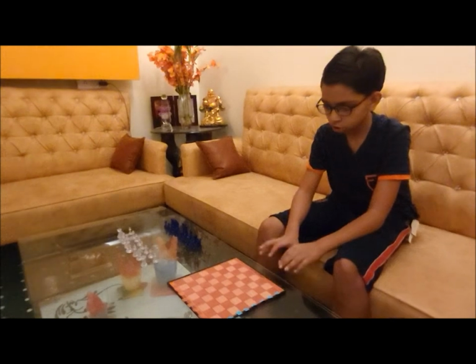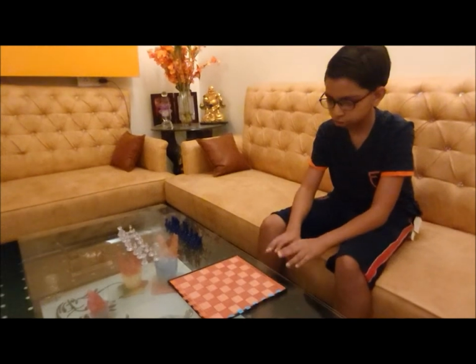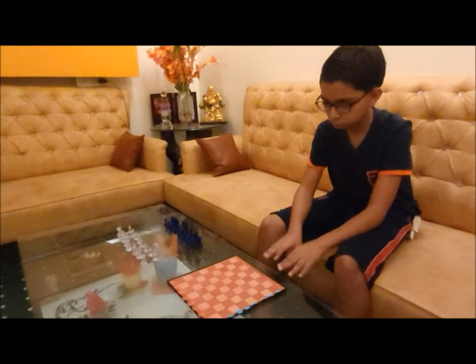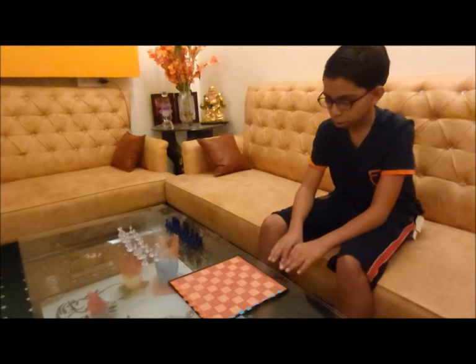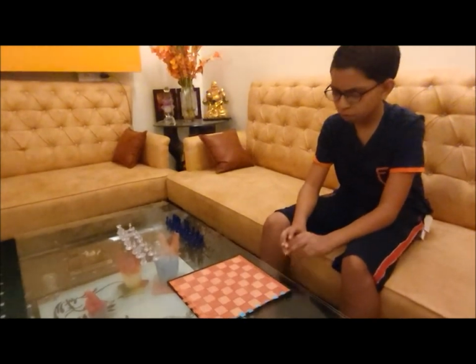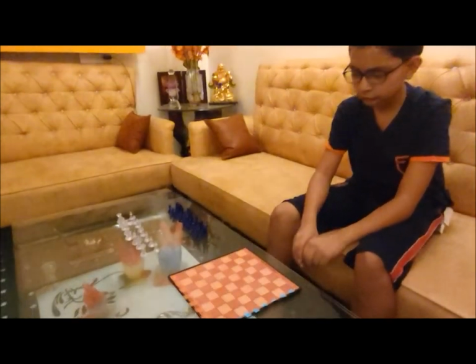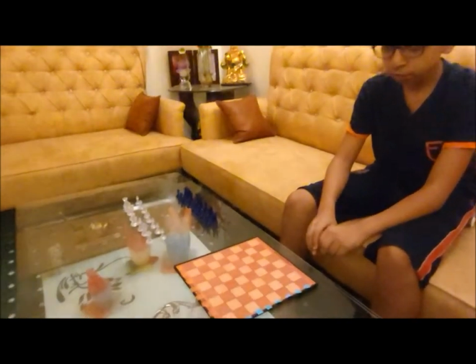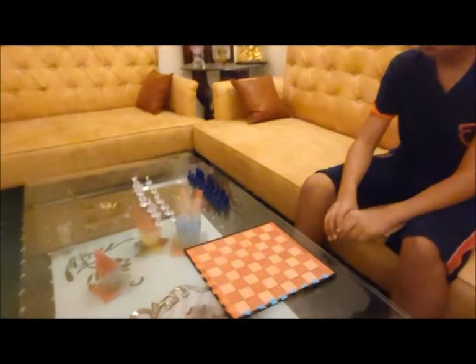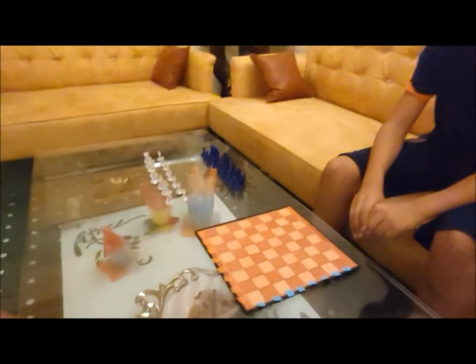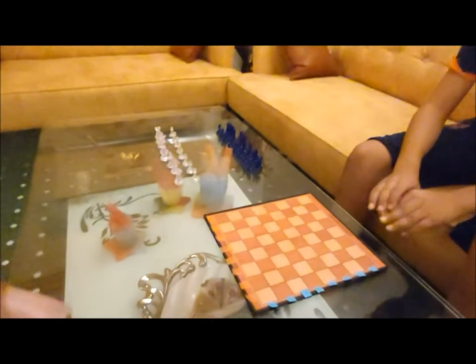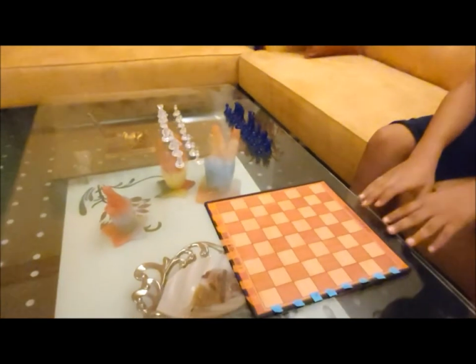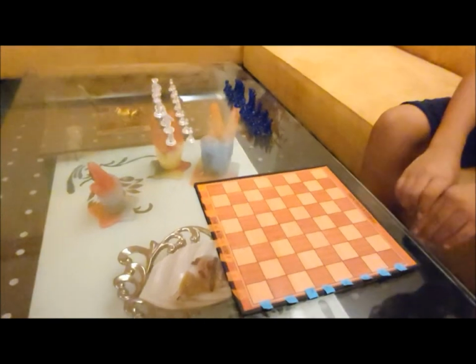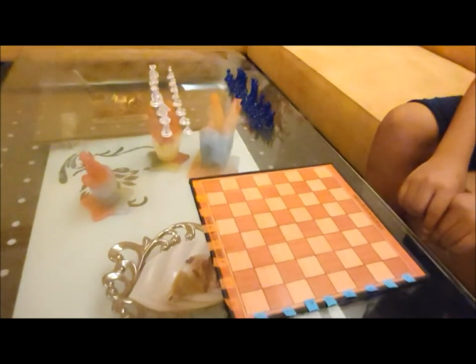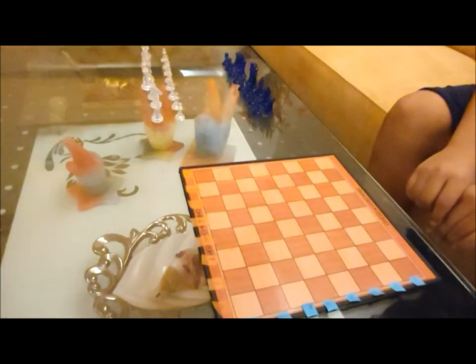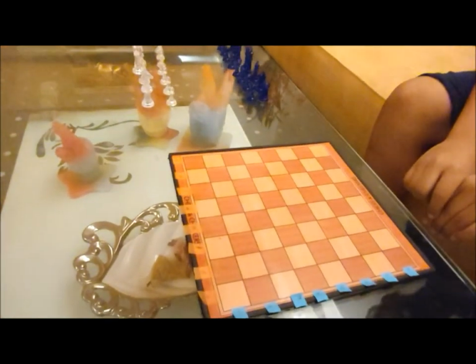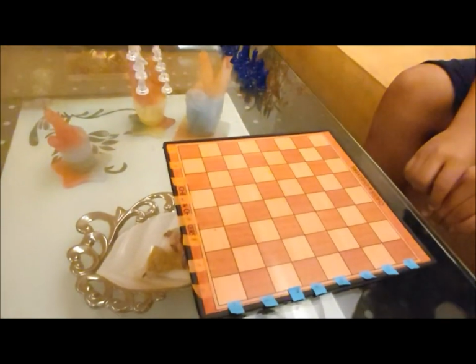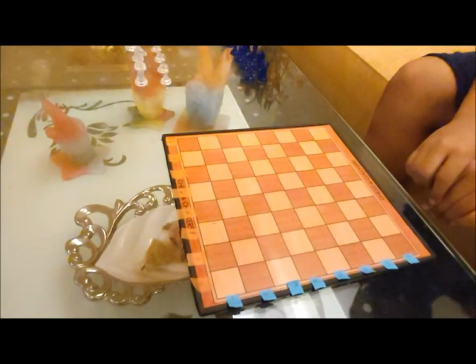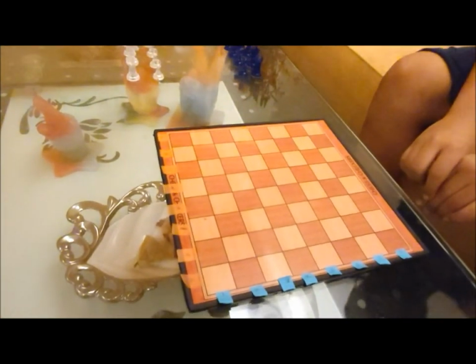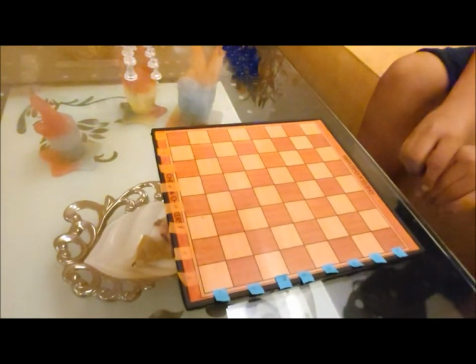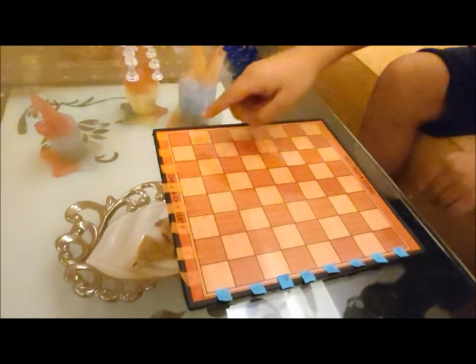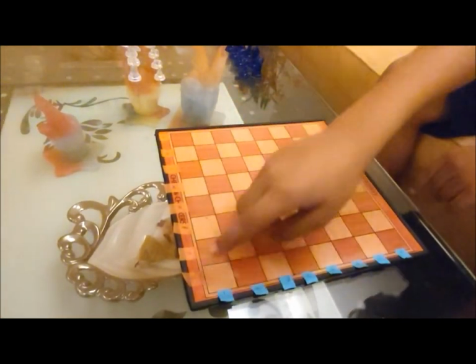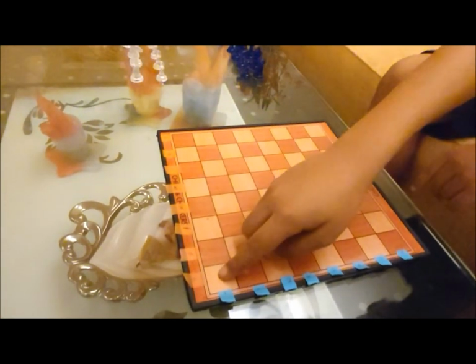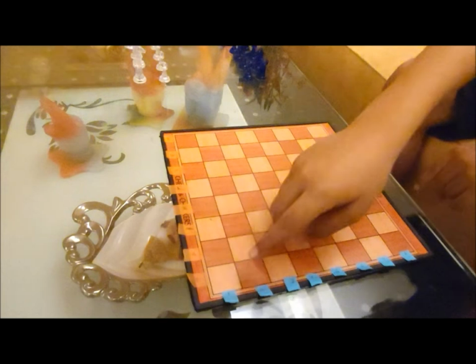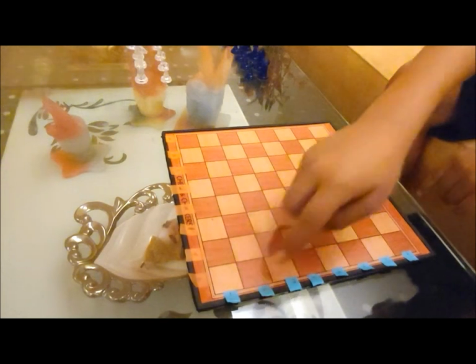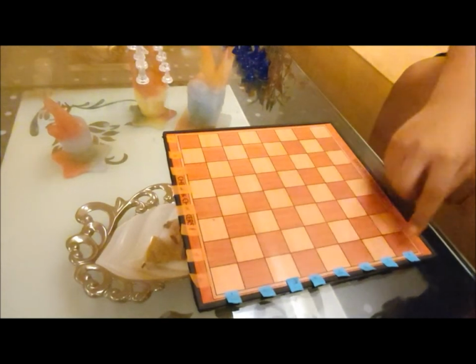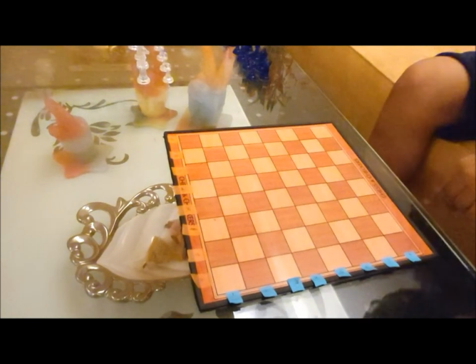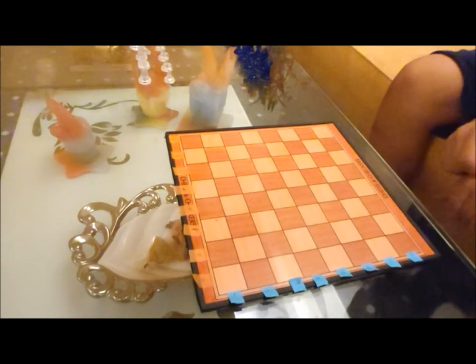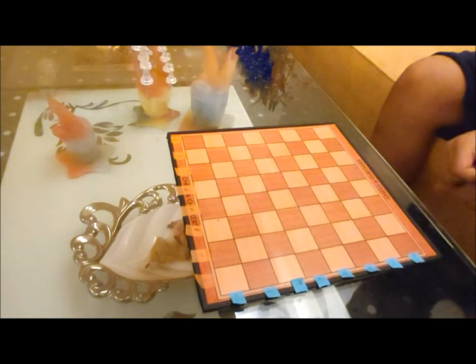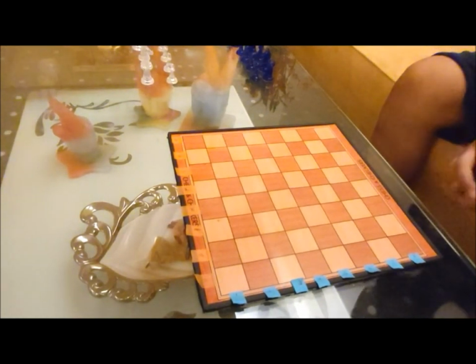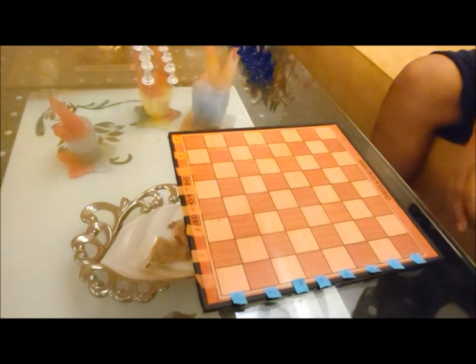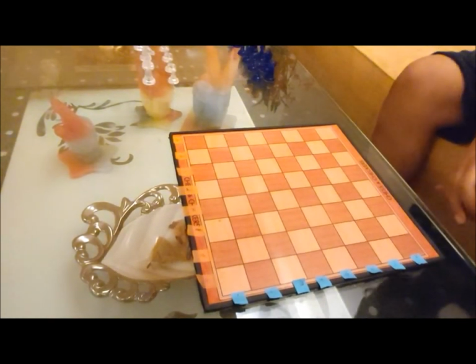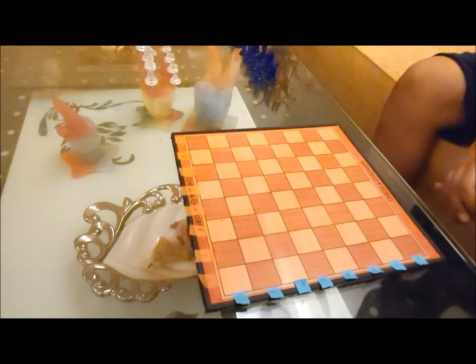Before that, we should know some facts about the chess board. The chess board has 64 blocks, labeled a to h on one side and one to eight on the other. Now let us start placing the chess pieces on the chess board.